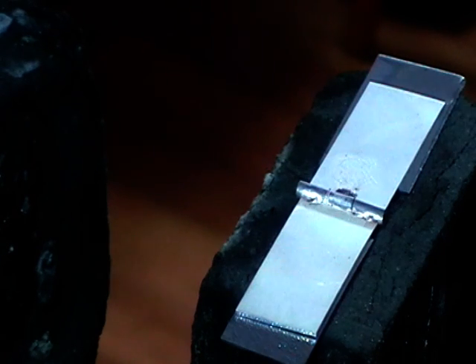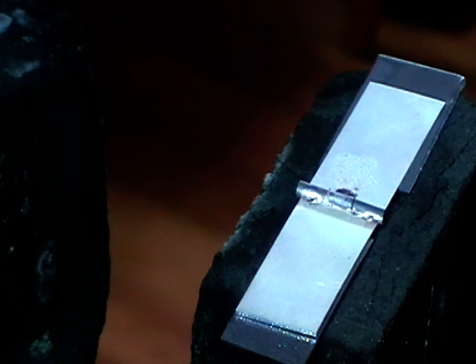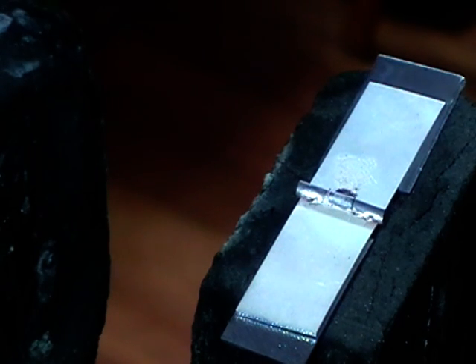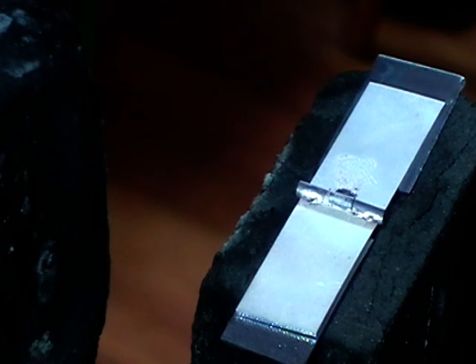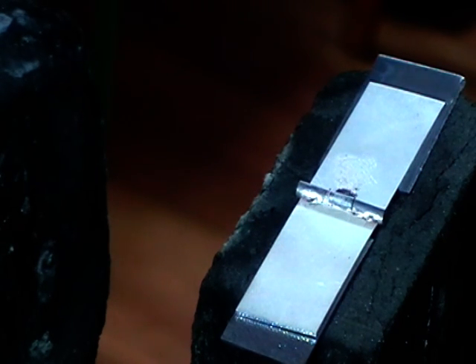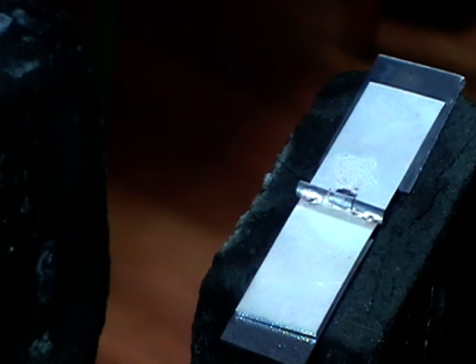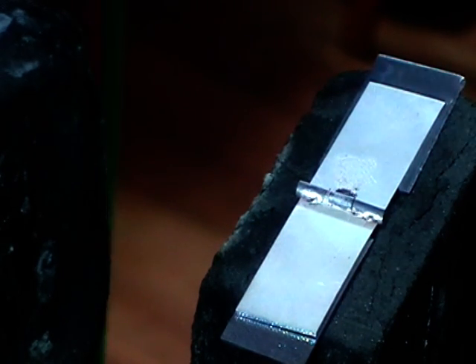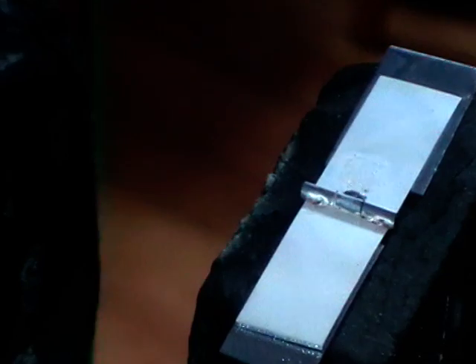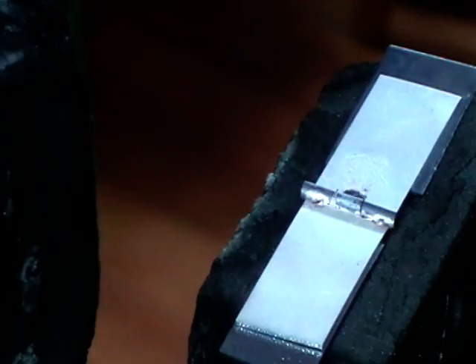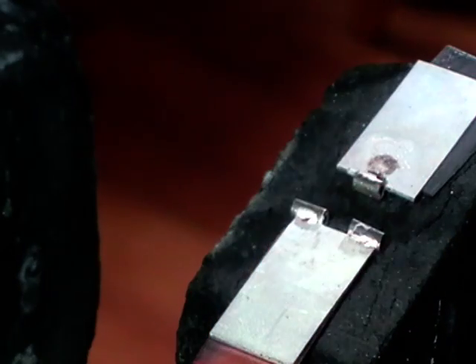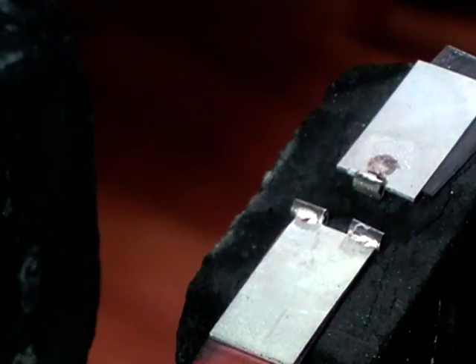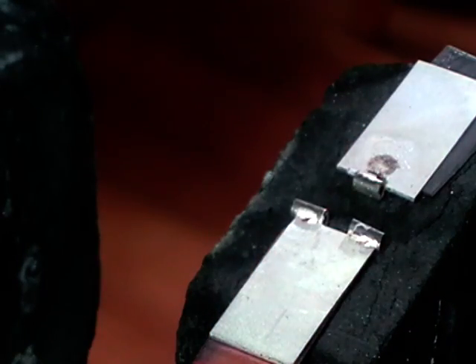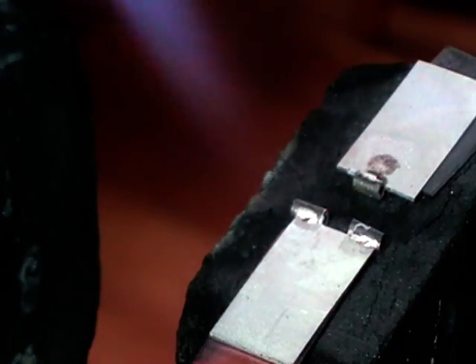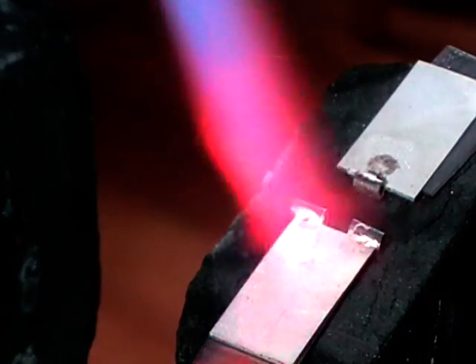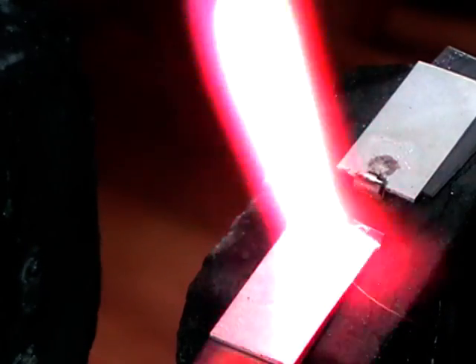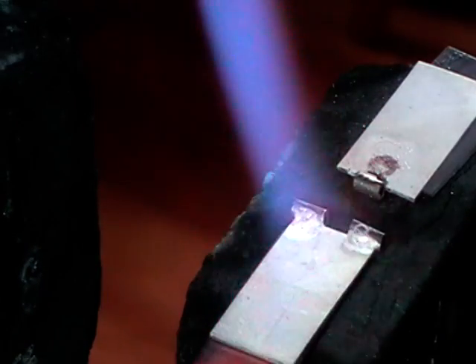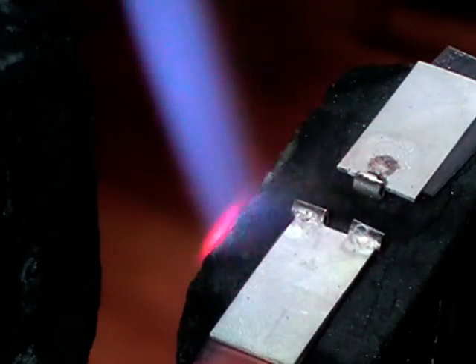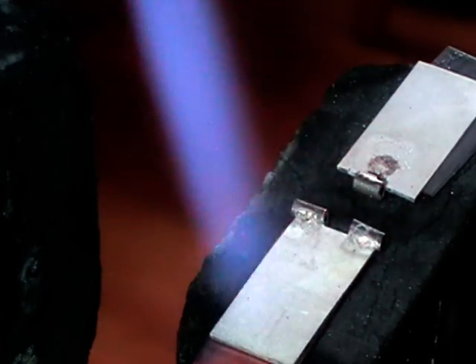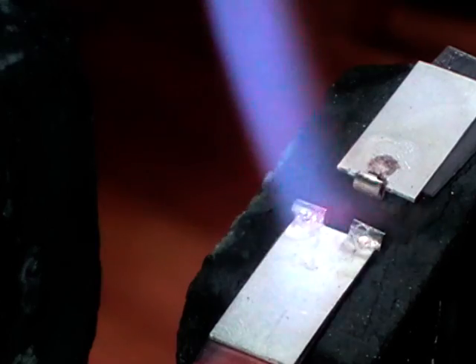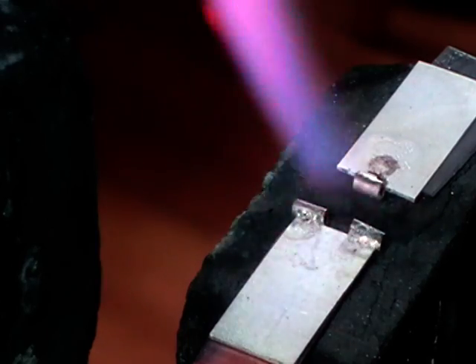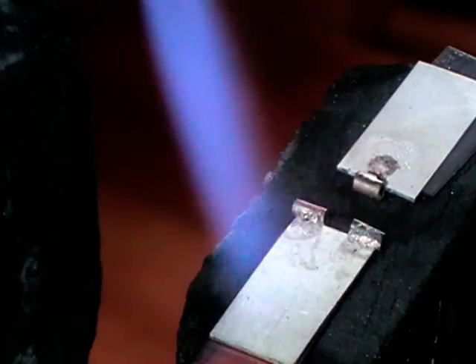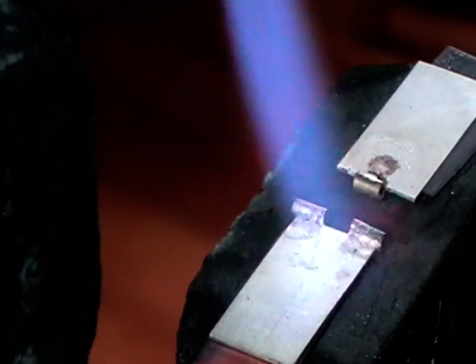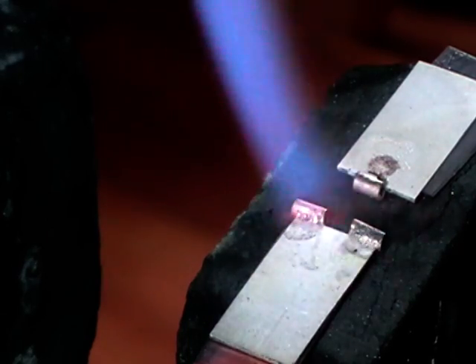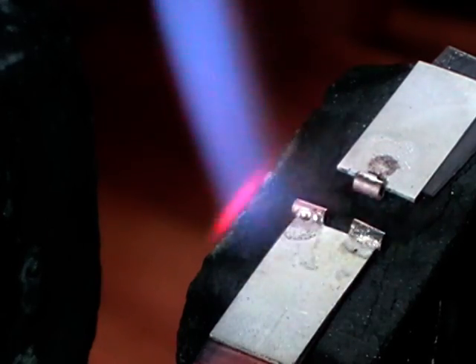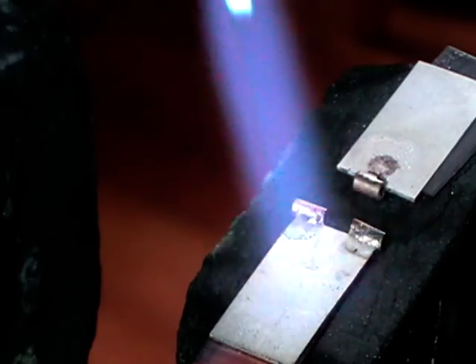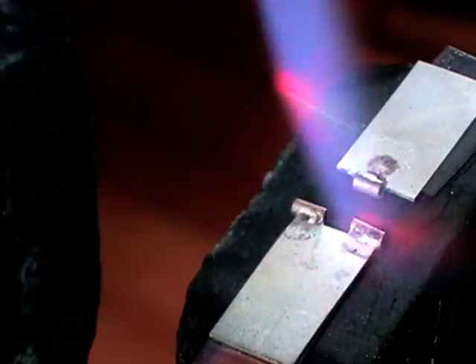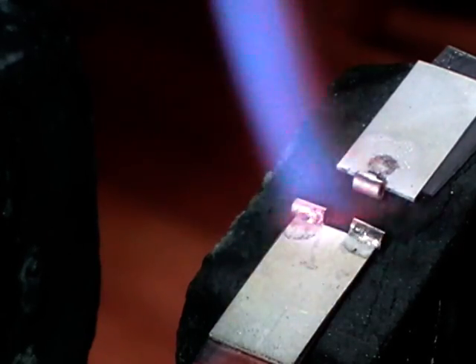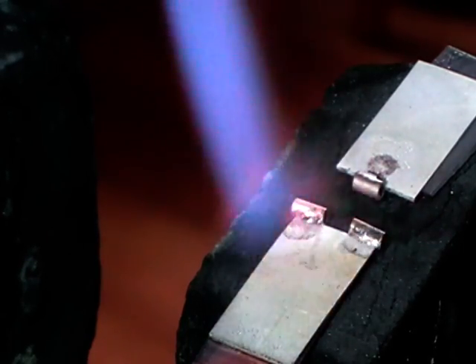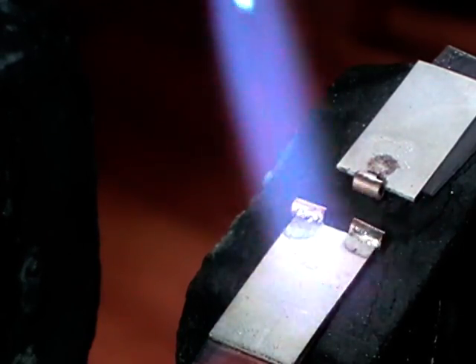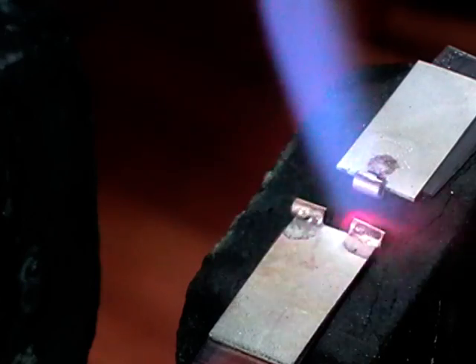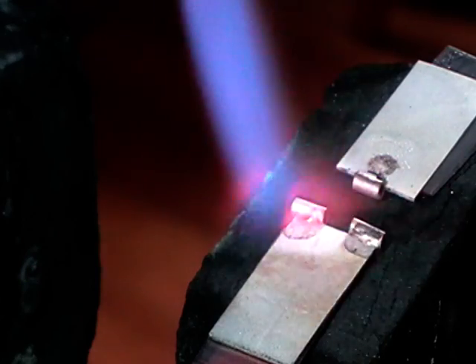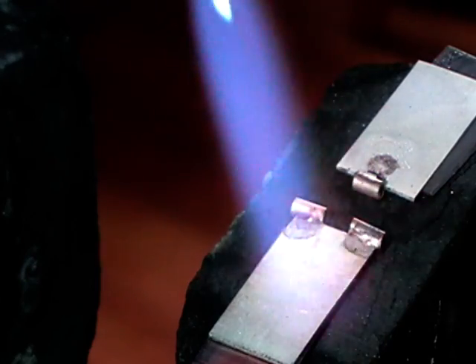We'll let this cool down so I can handle it. I've got the two bits separated now, and I'm going back — I put a little more flux on the join.